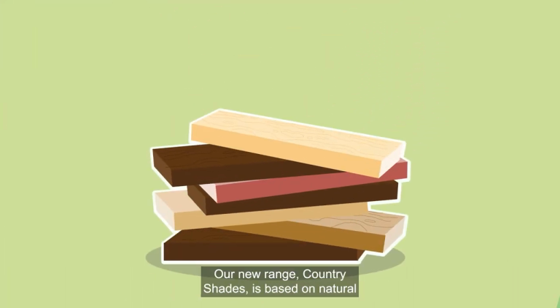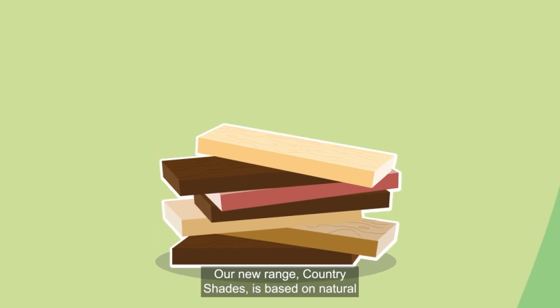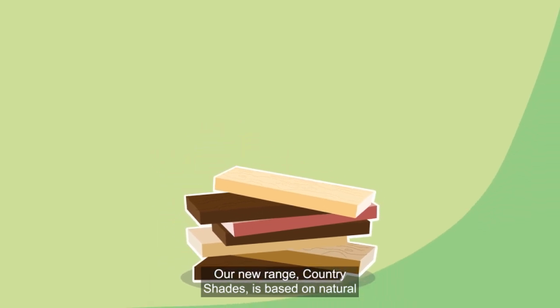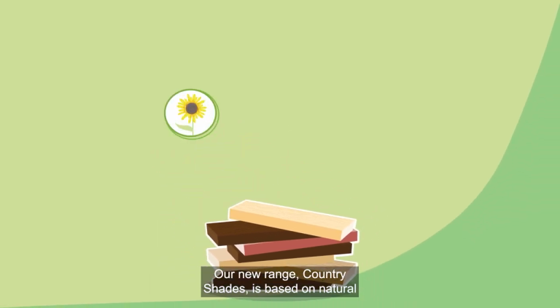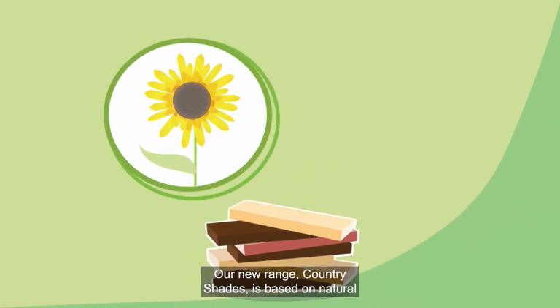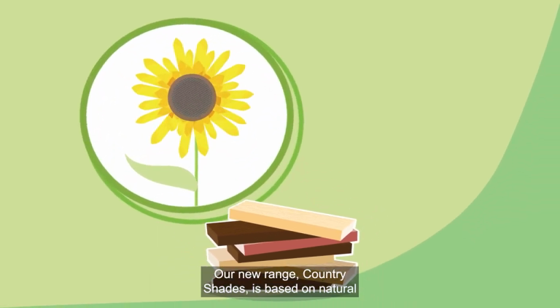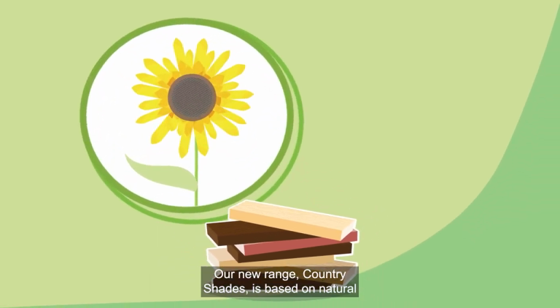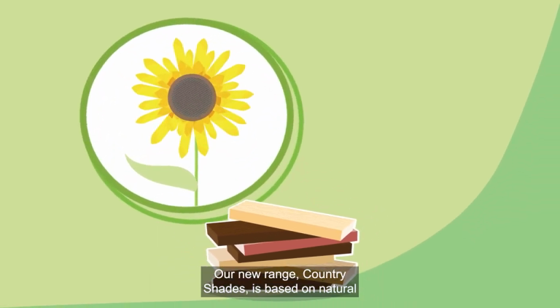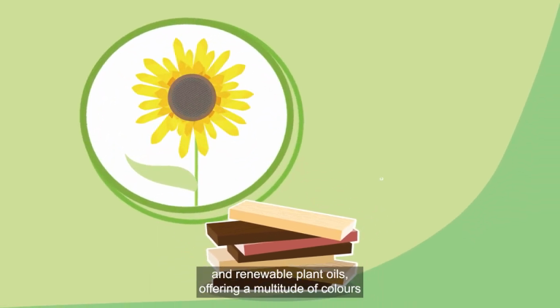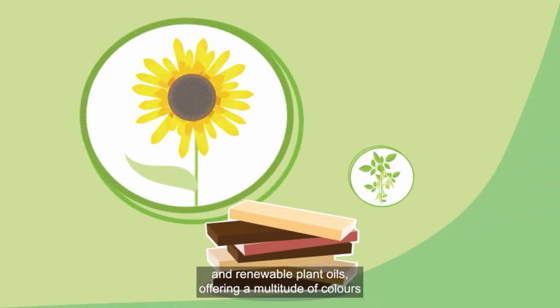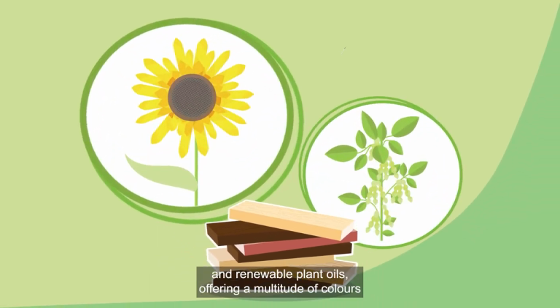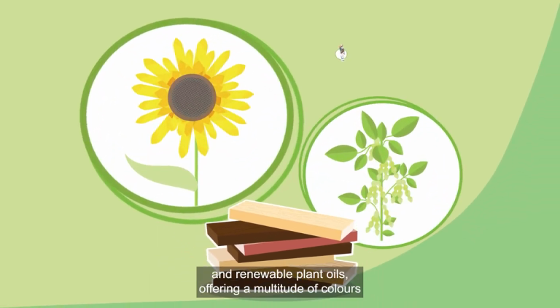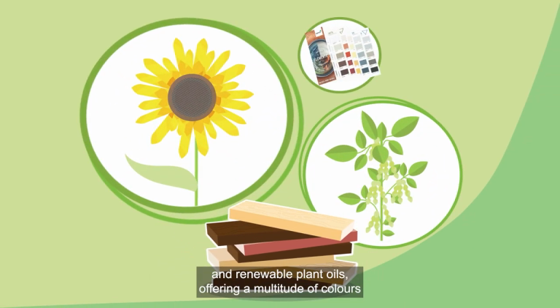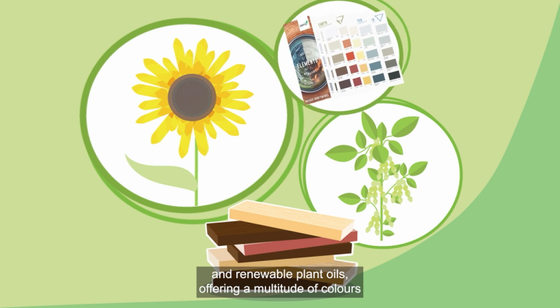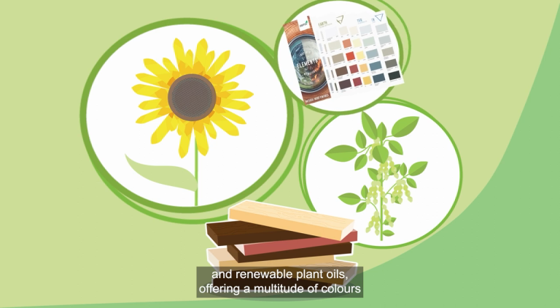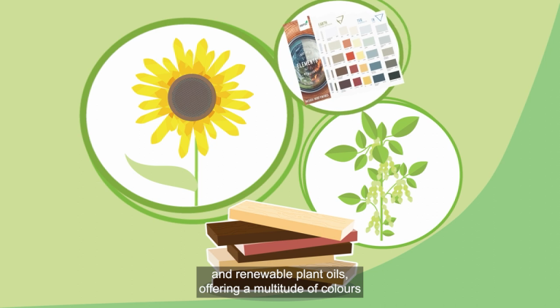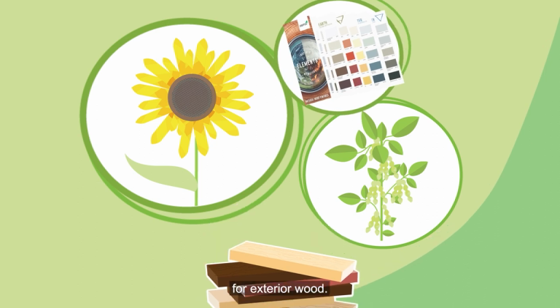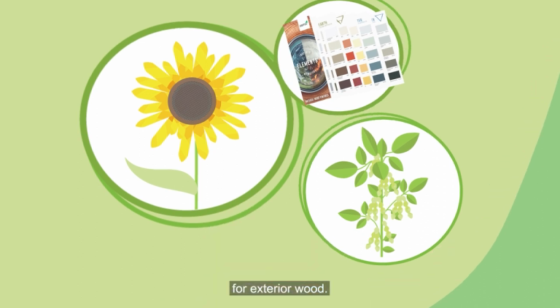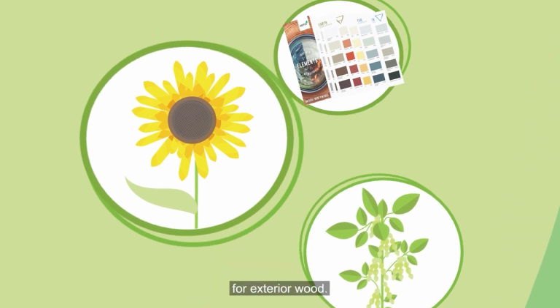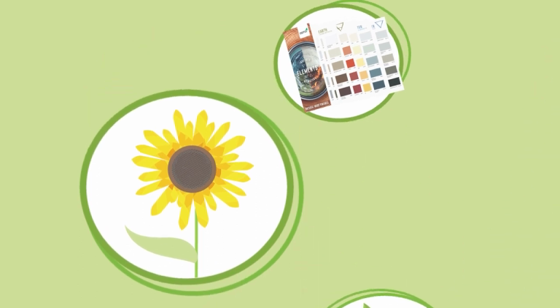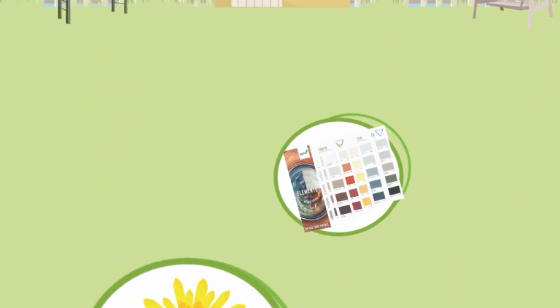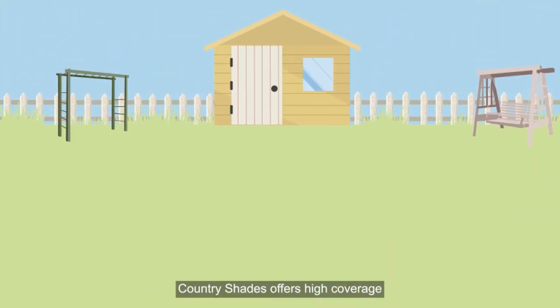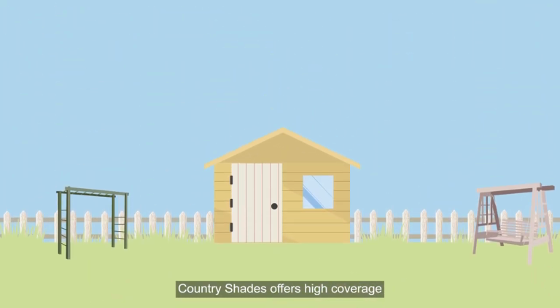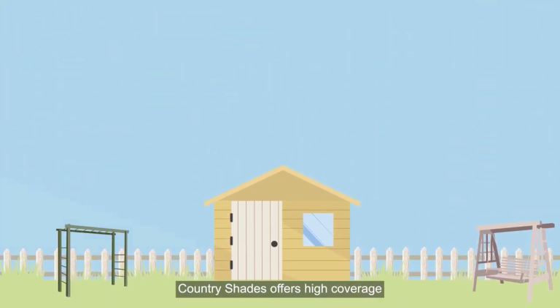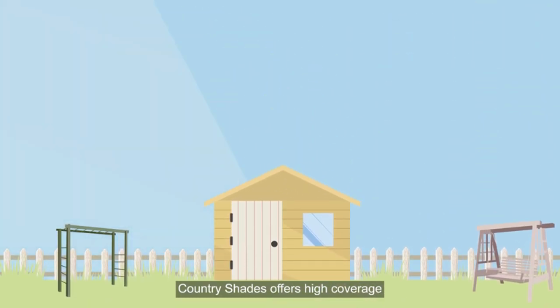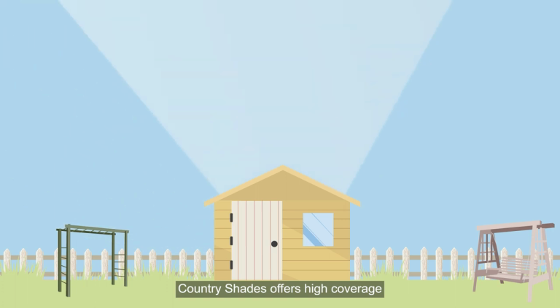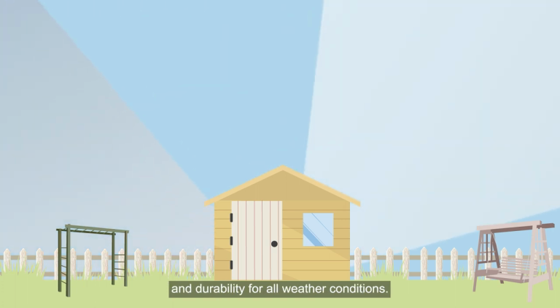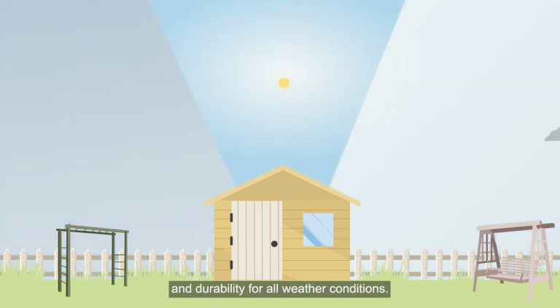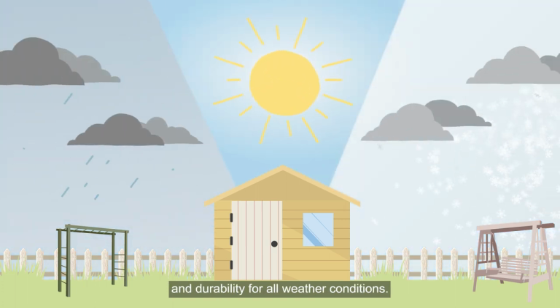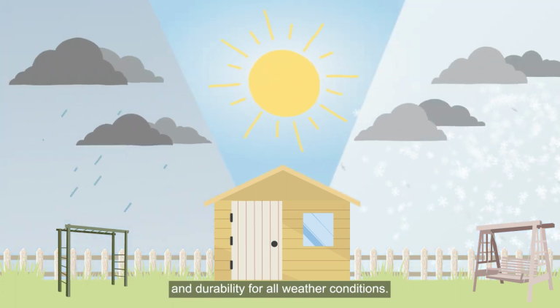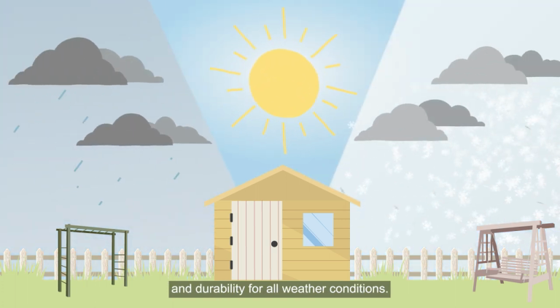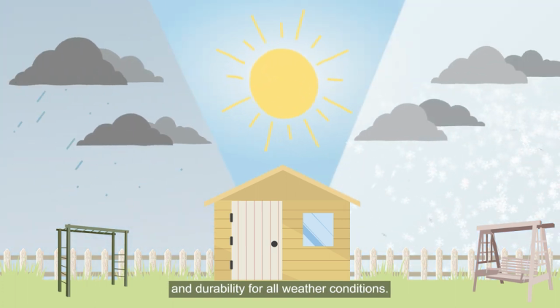Our new range Country Shades is based on natural and renewable plant oils, offering a multitude of colours for exterior wood. Country Shades offers high coverage and durability for all weather conditions.